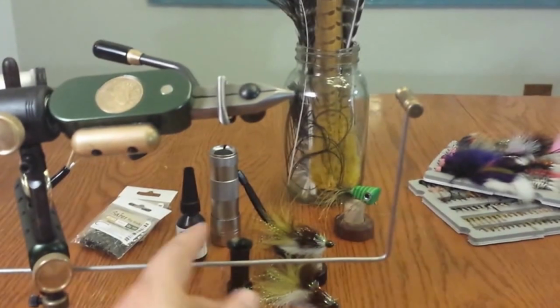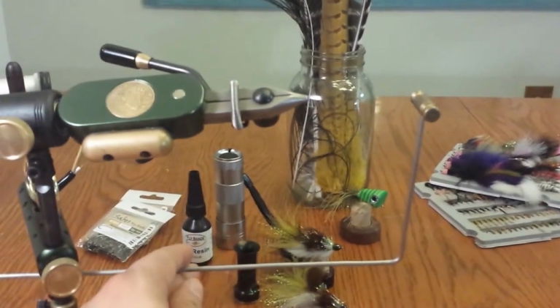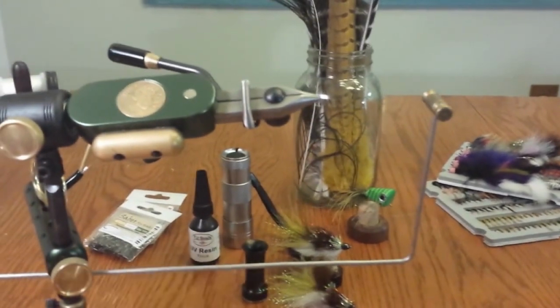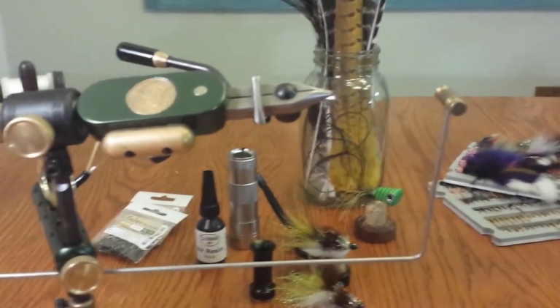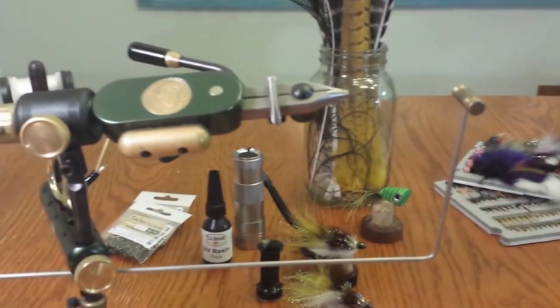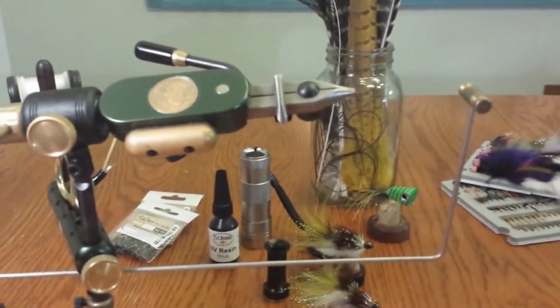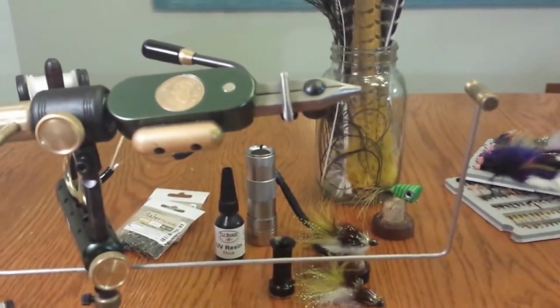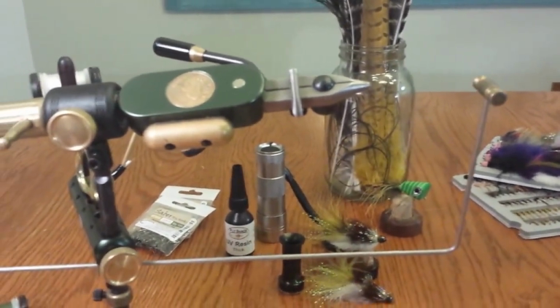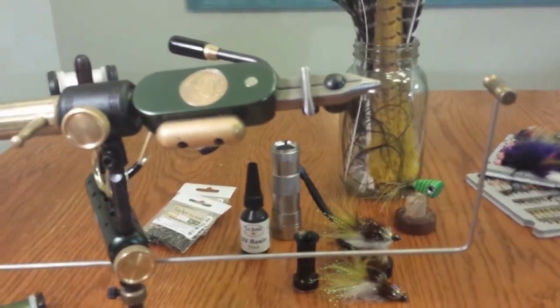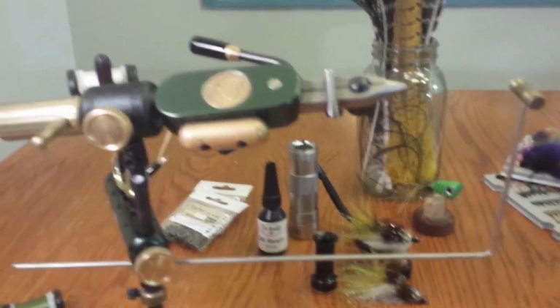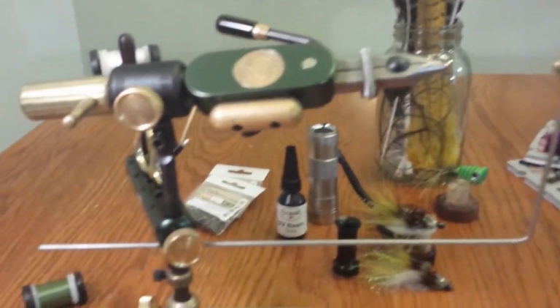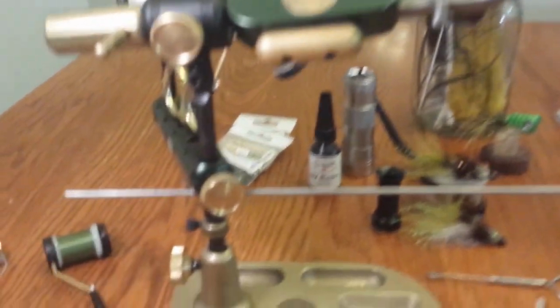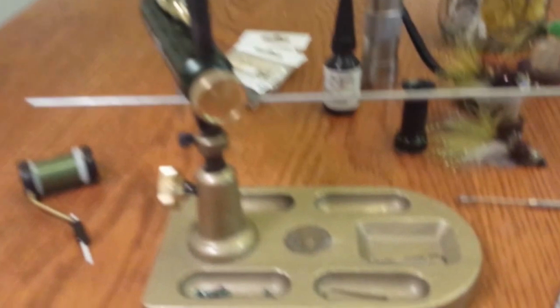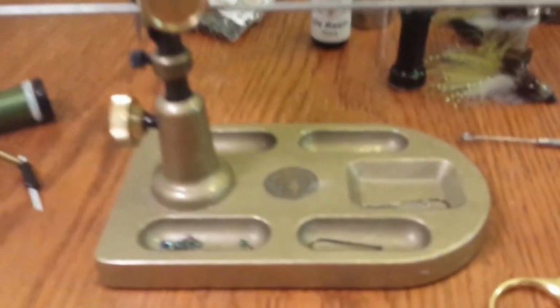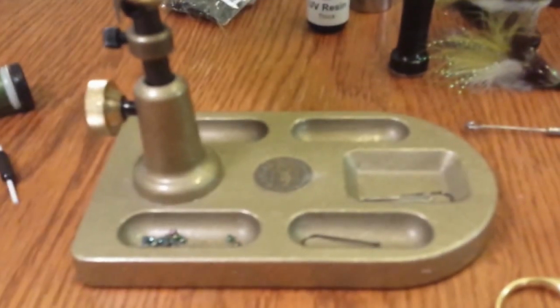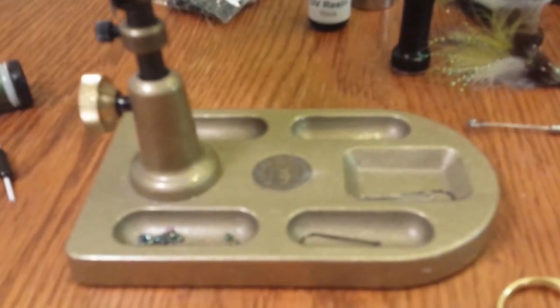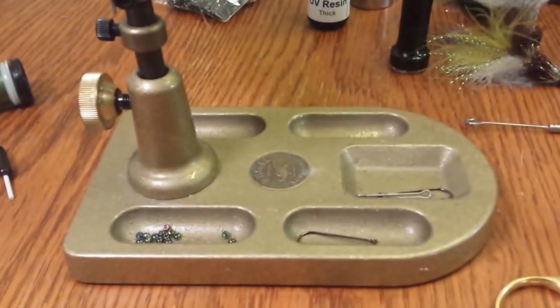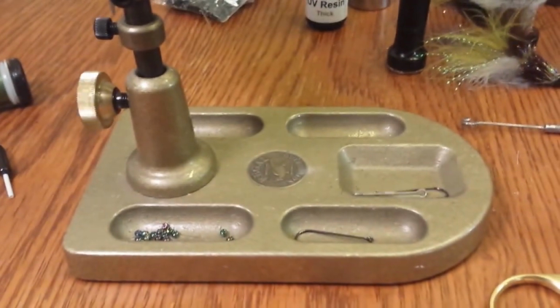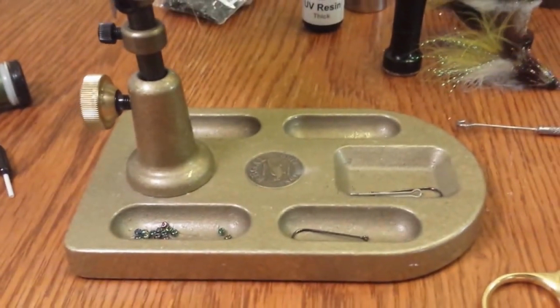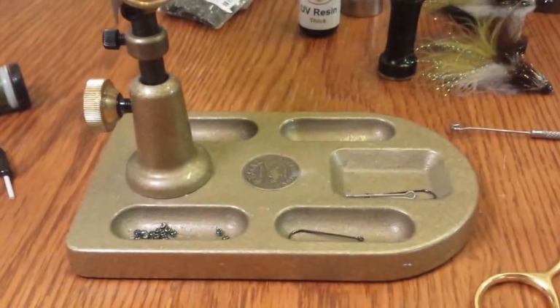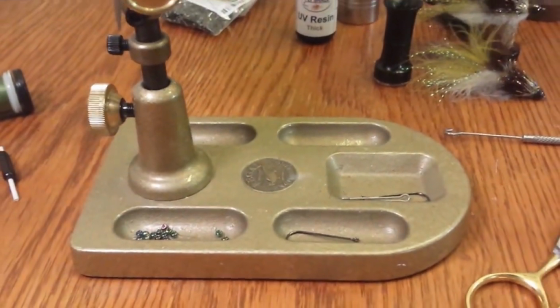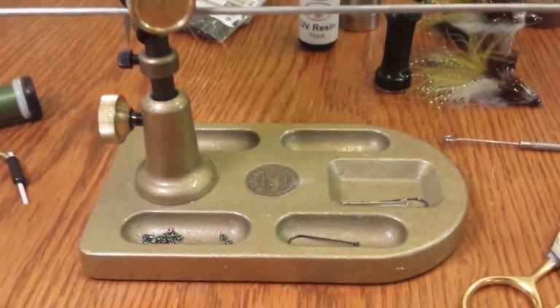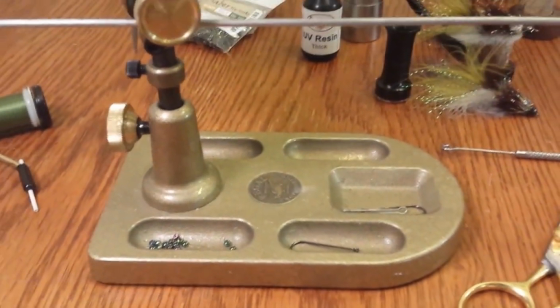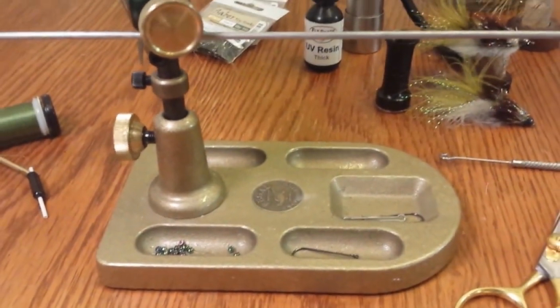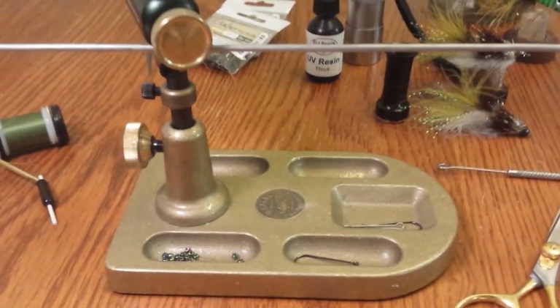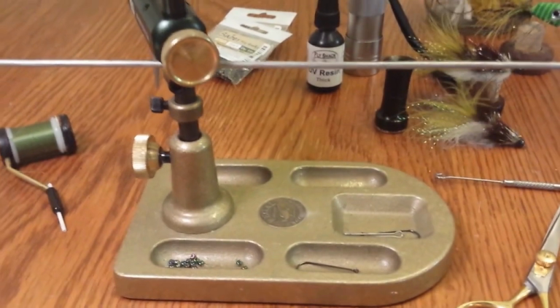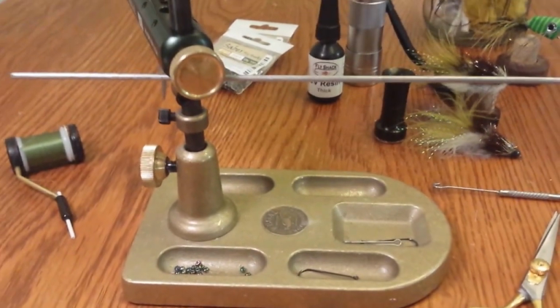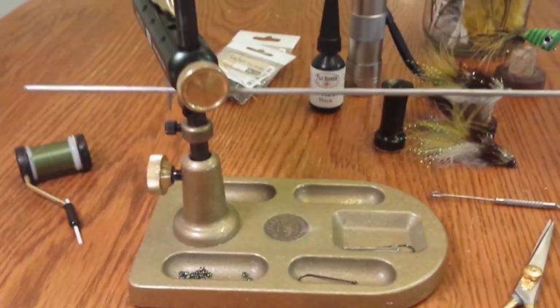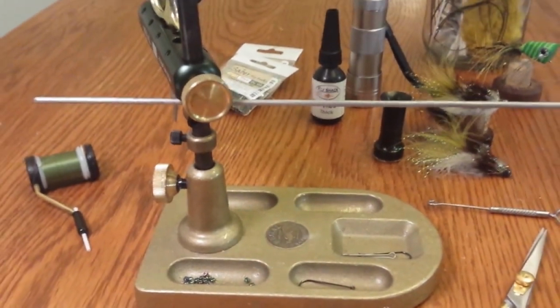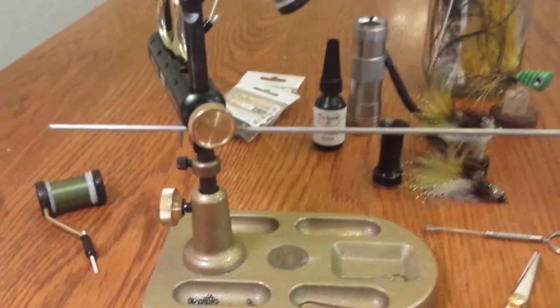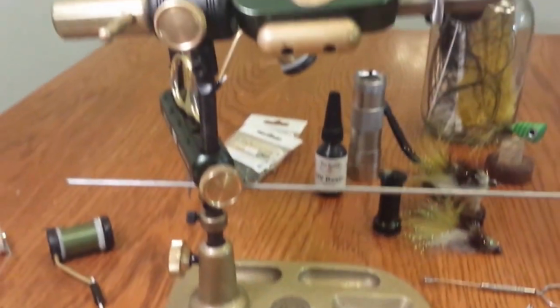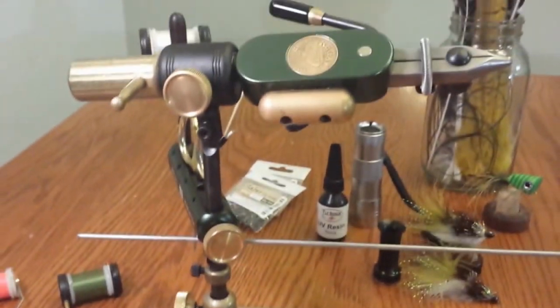It has the bobbin cradle for doing some spinning action, and it's set up with the pocket base so you can conveniently hold hooks and beads and things like that in it.